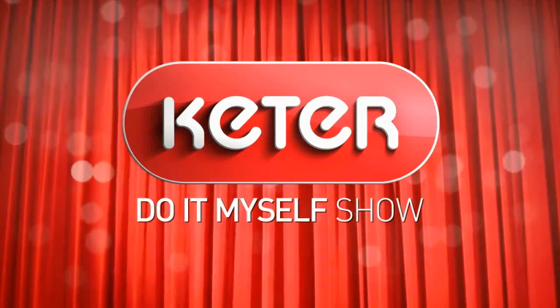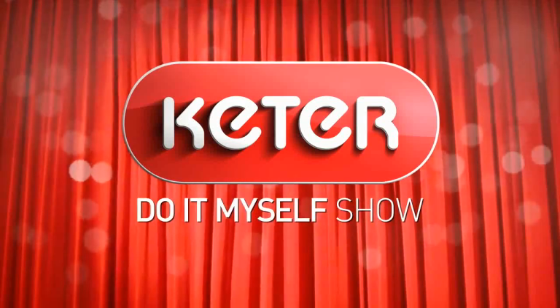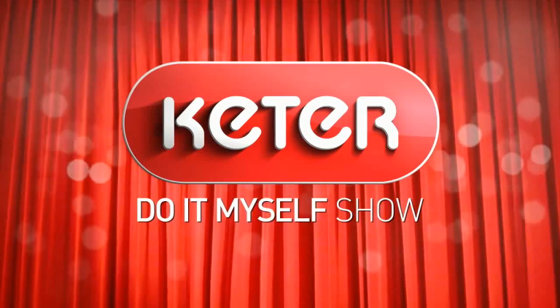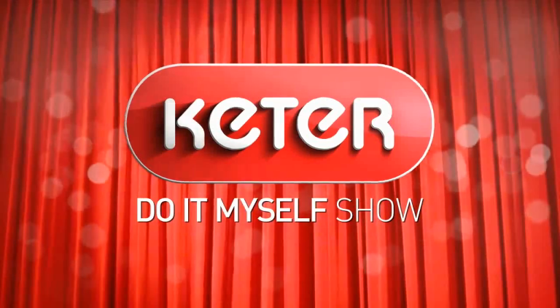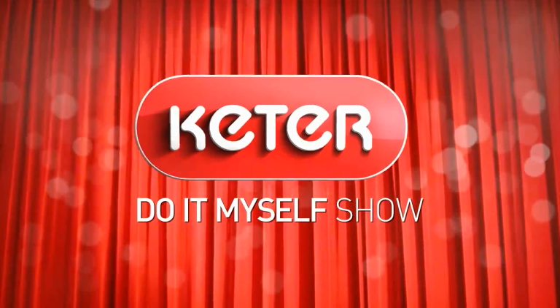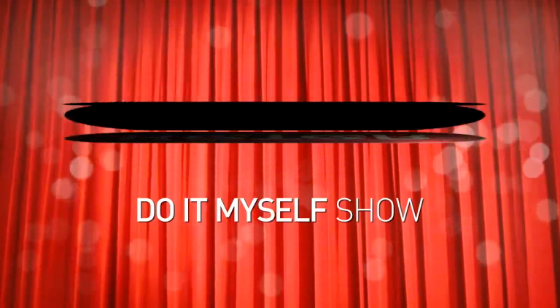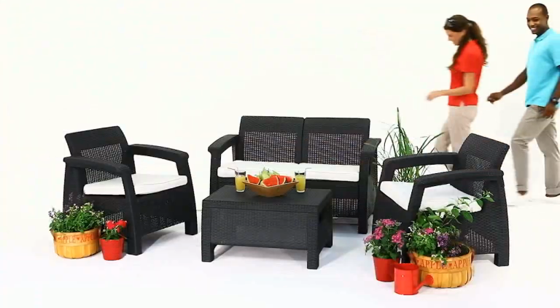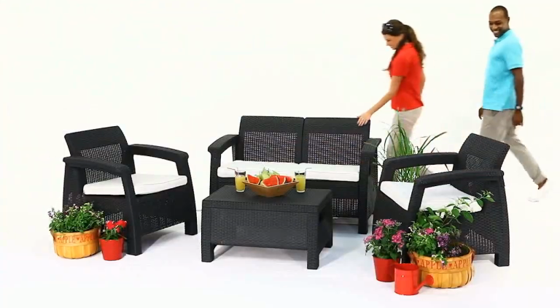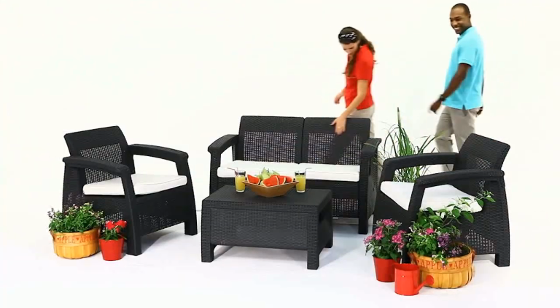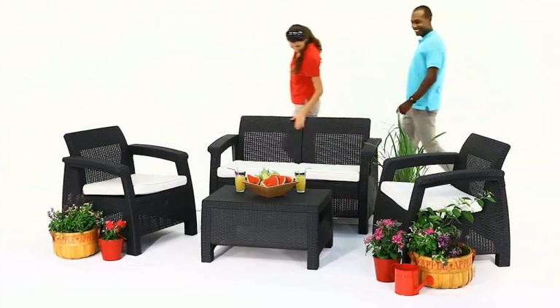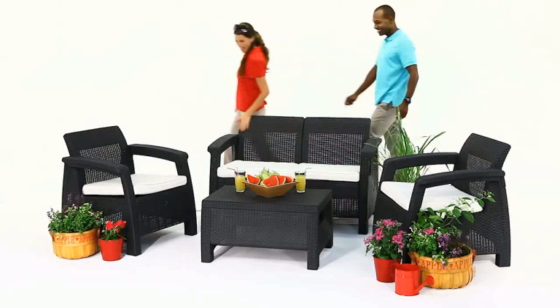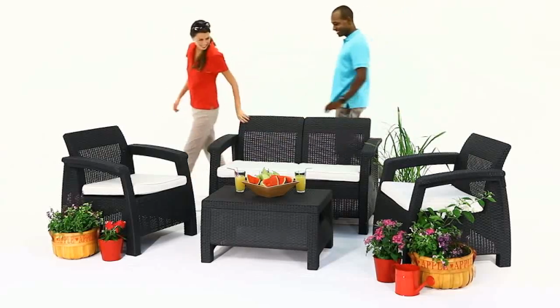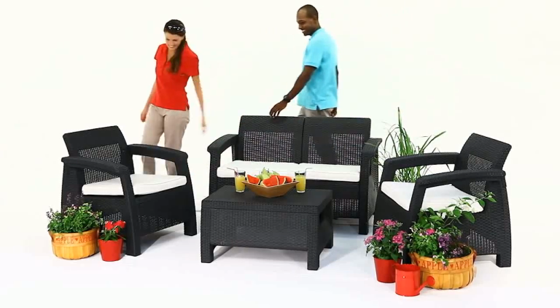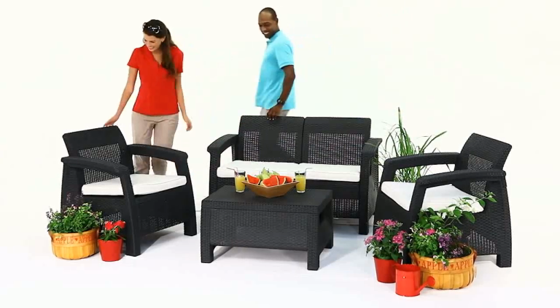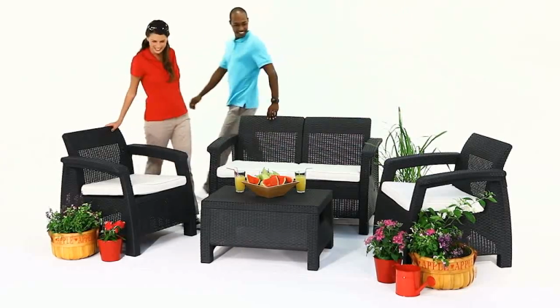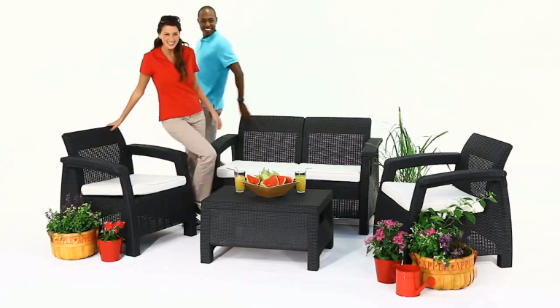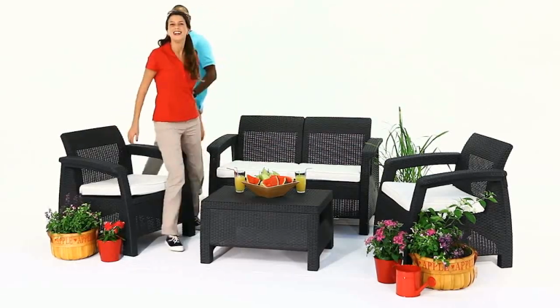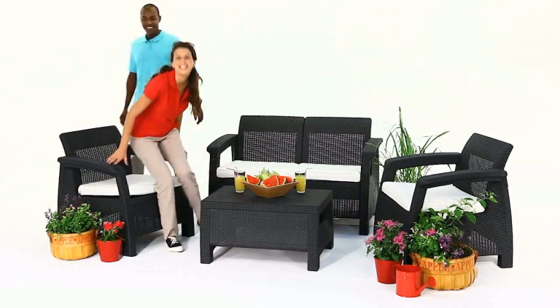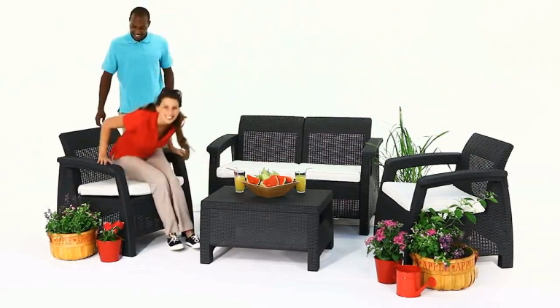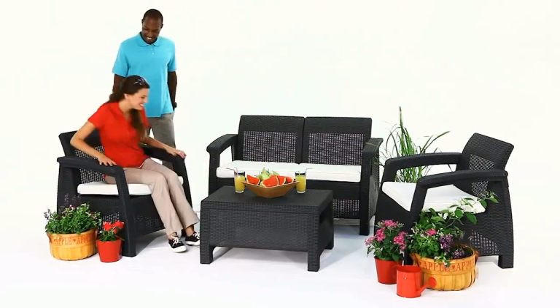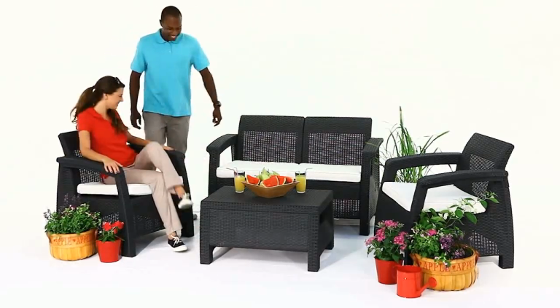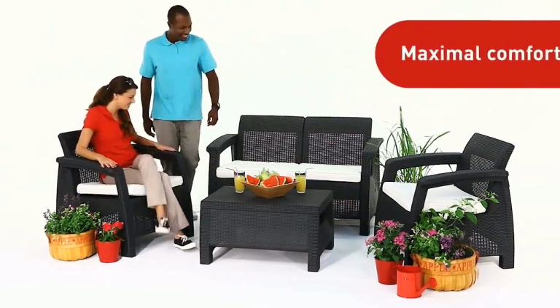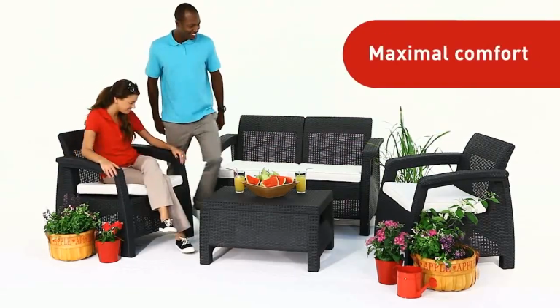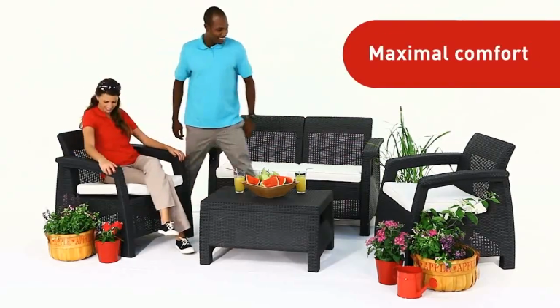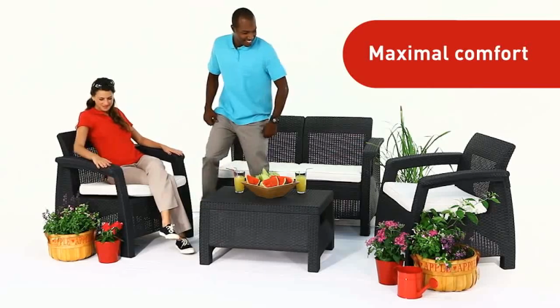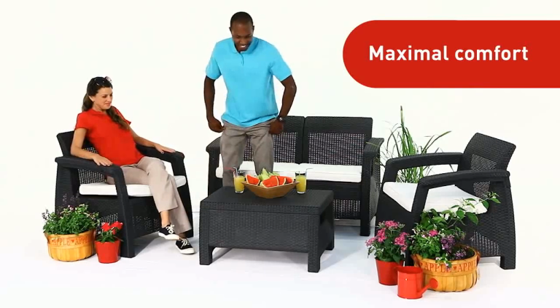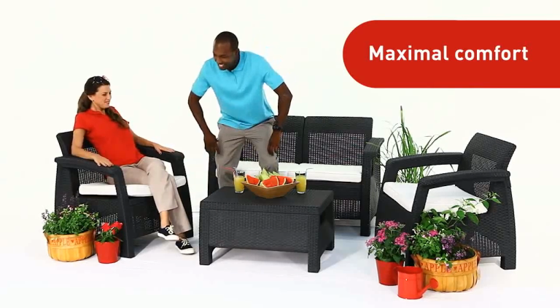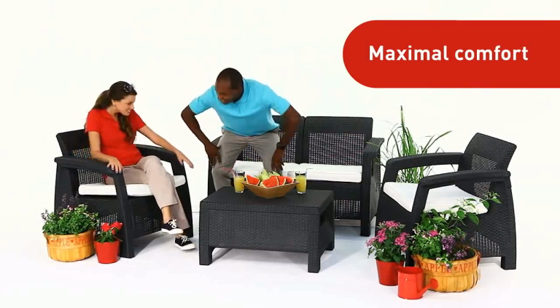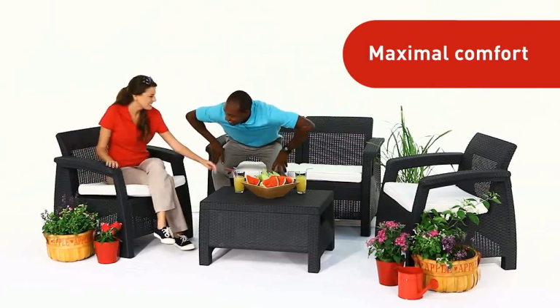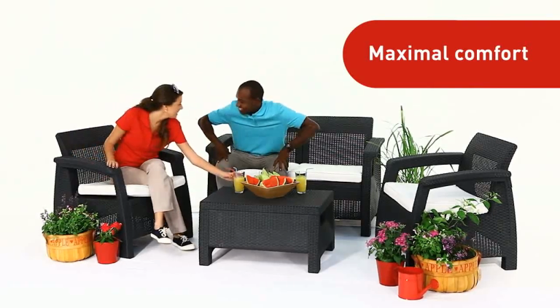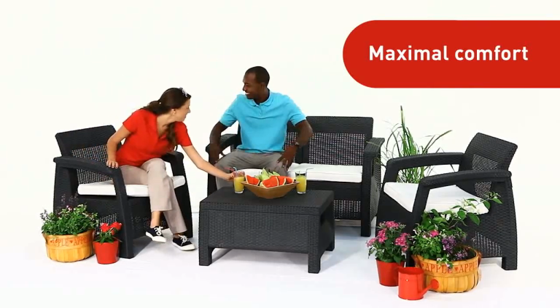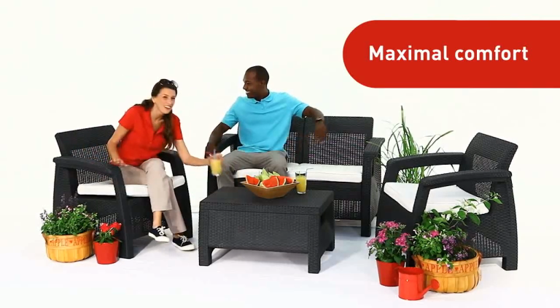Imagine a lounge set so outstanding, it not only features a truly unique design, it's also extraordinarily comfortable. Let's take a closer look at the Corfu.